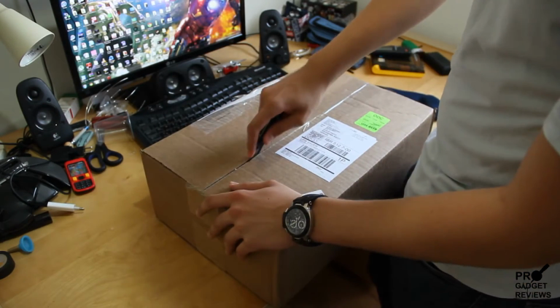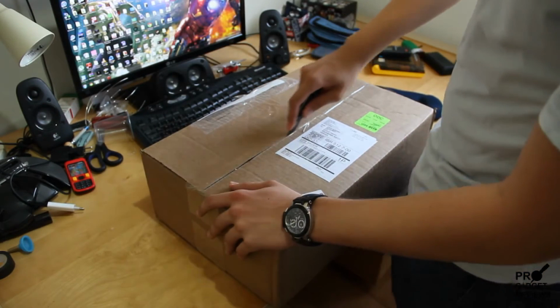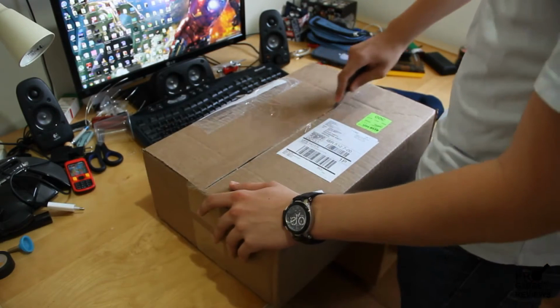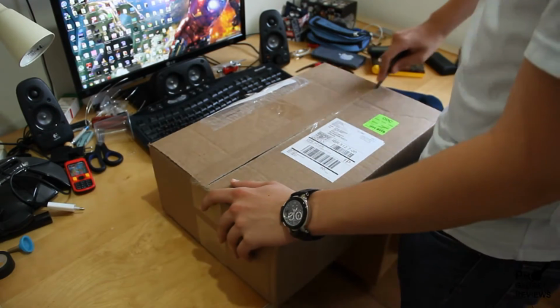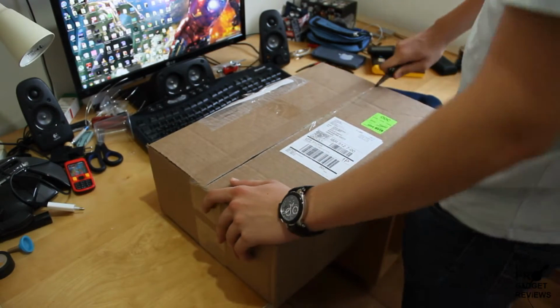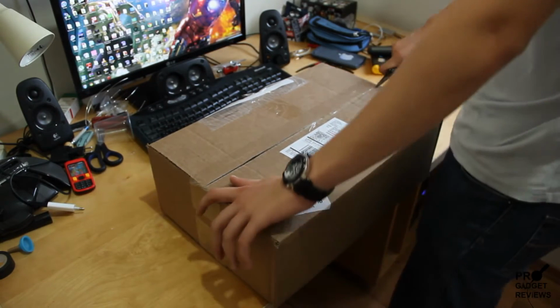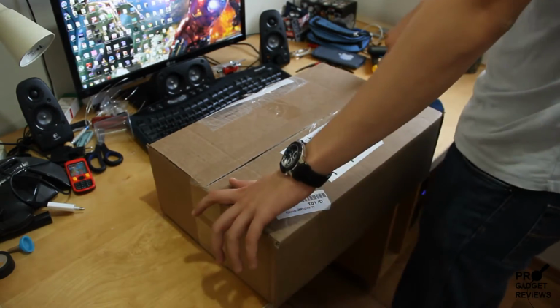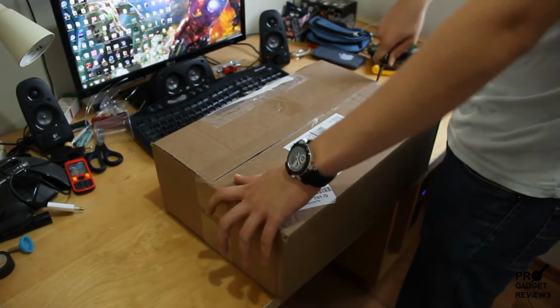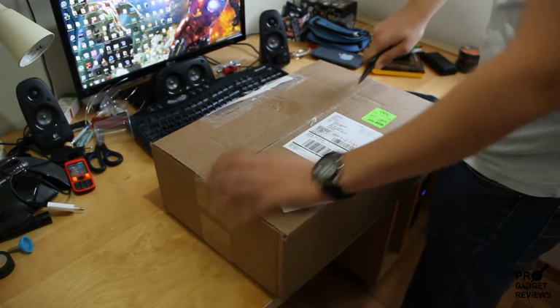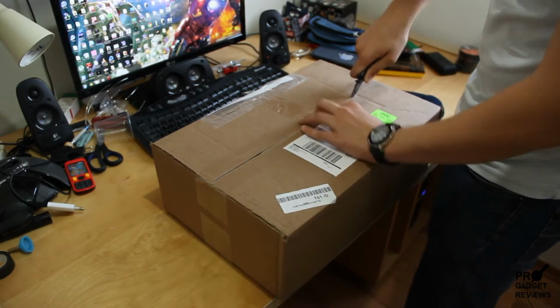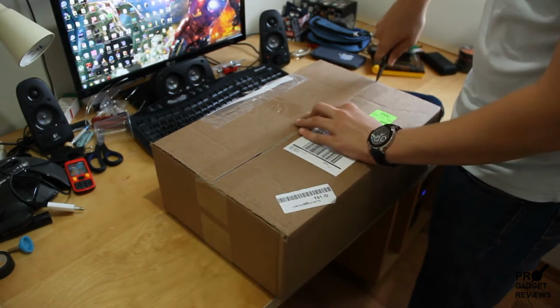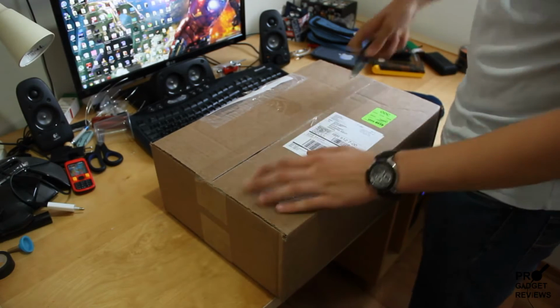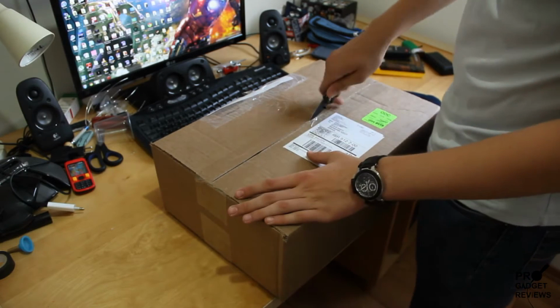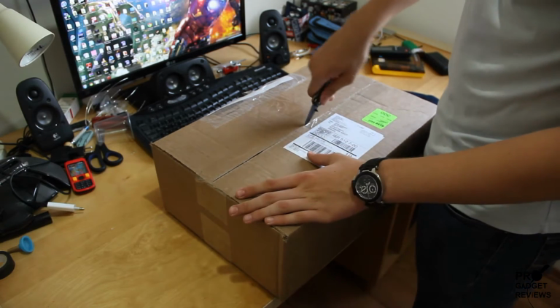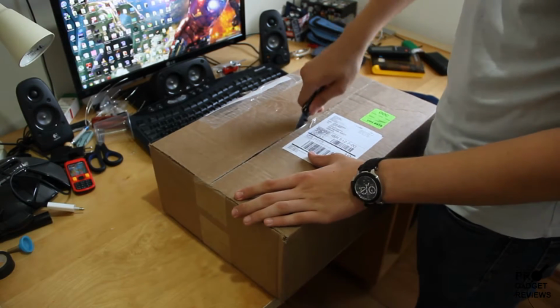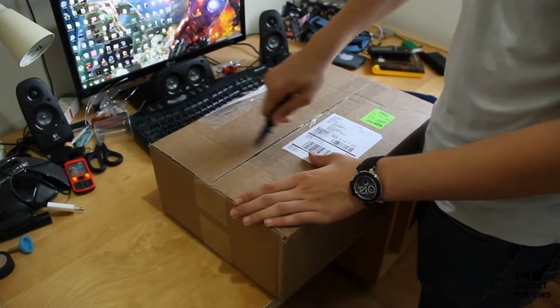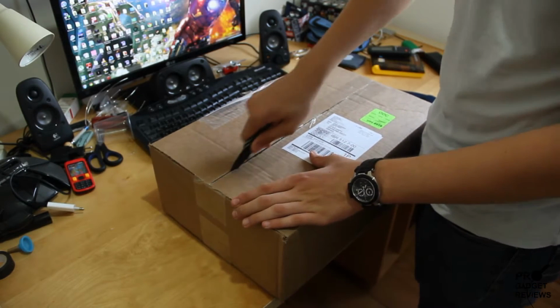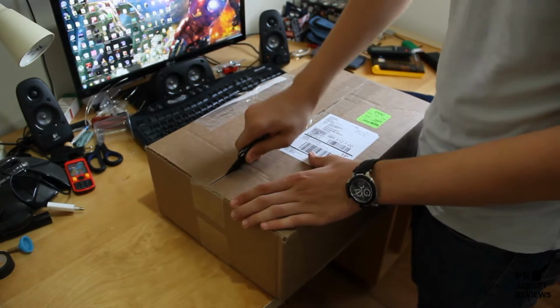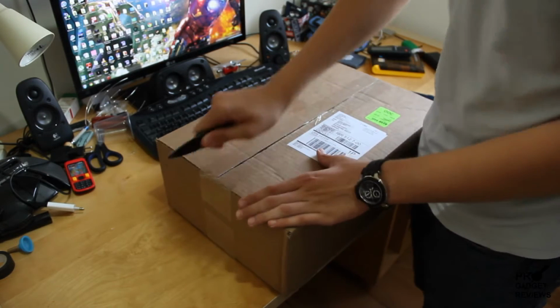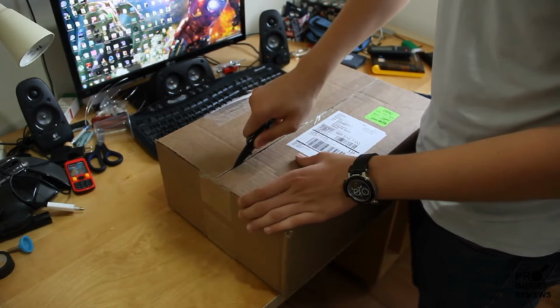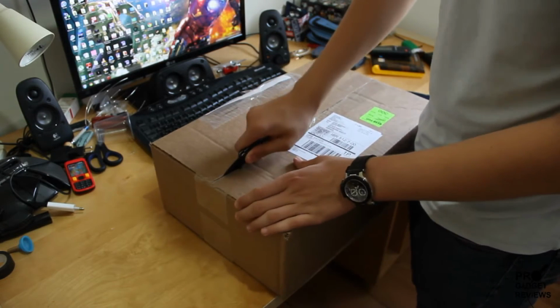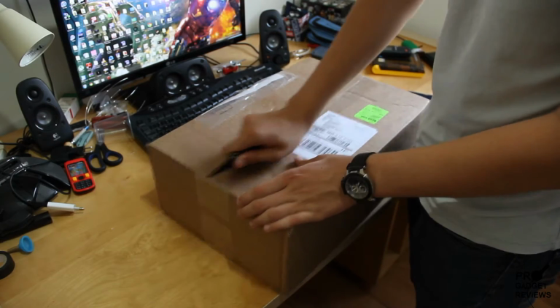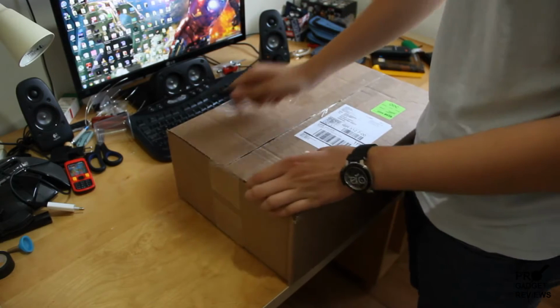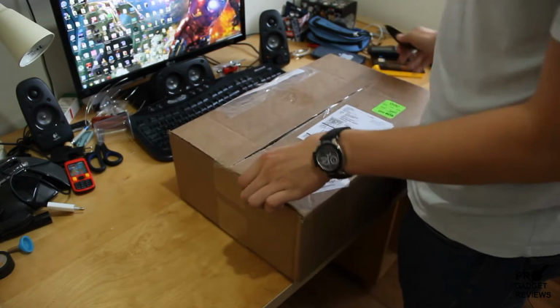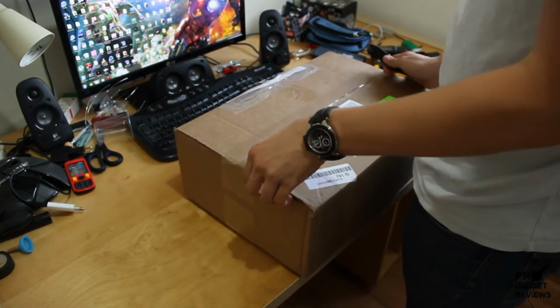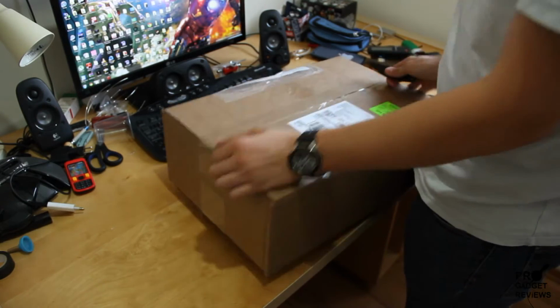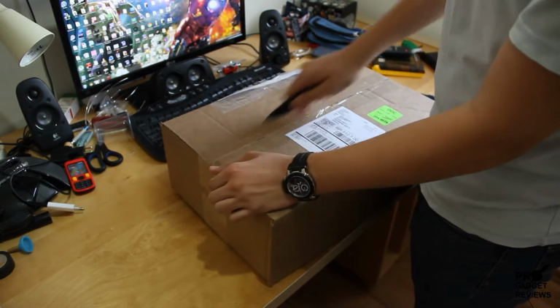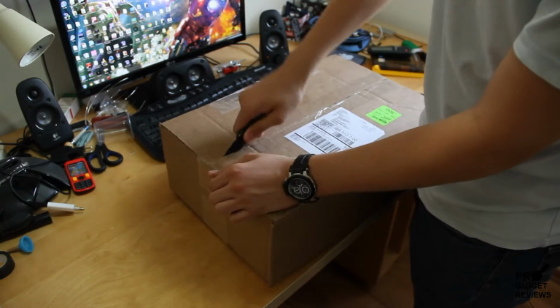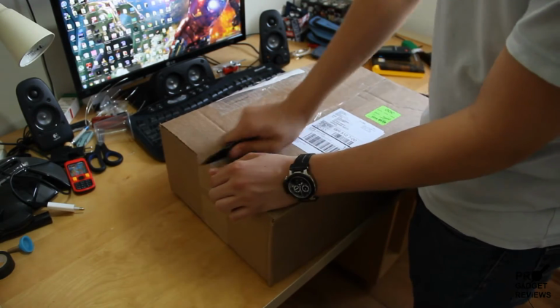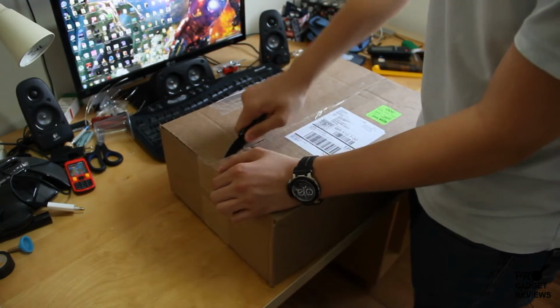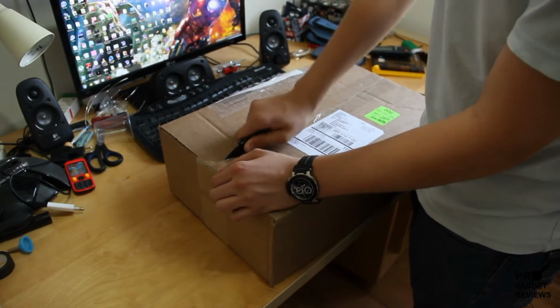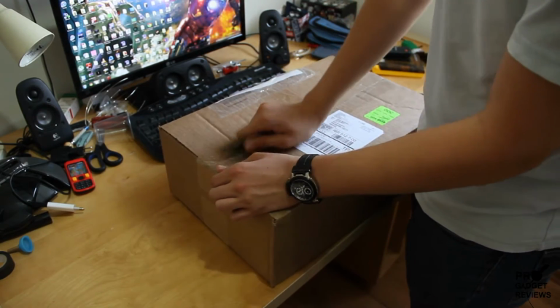I'm going to open it. Very excited — it's been a long time.